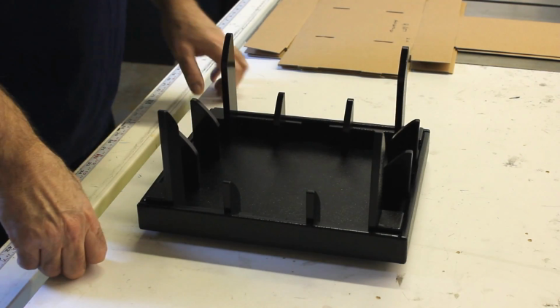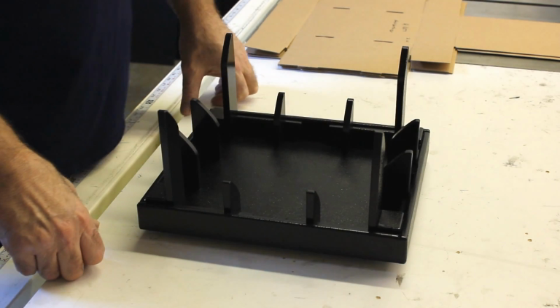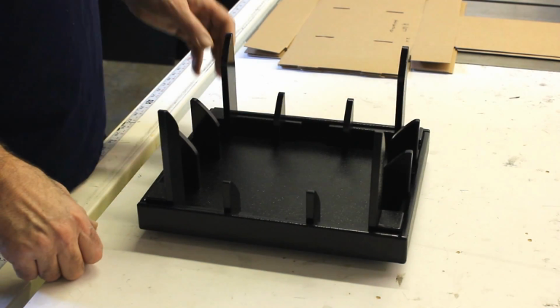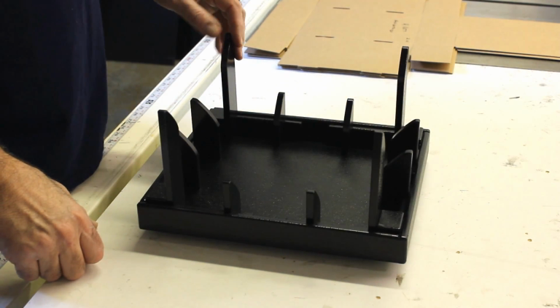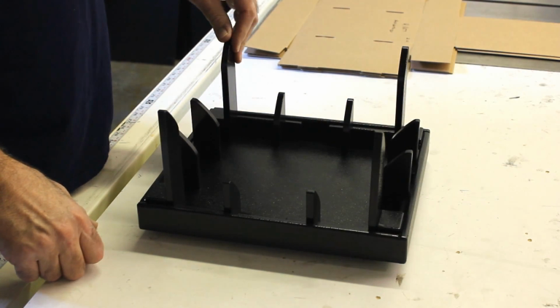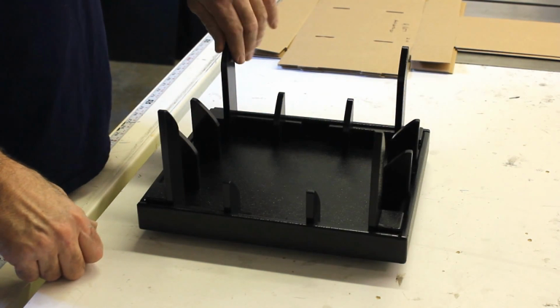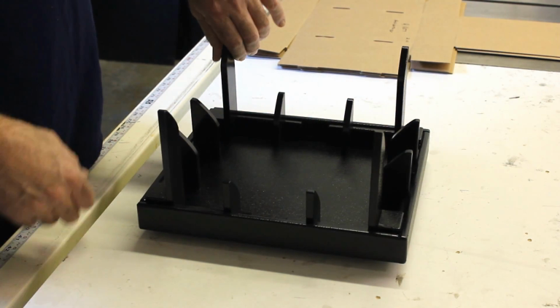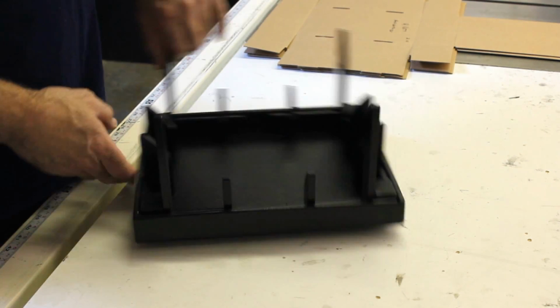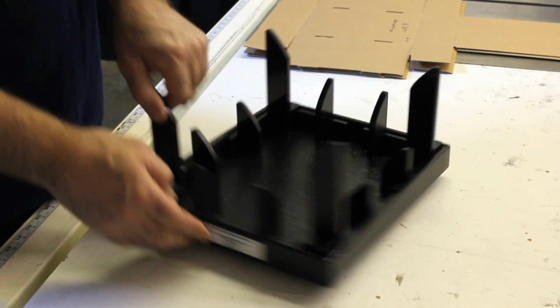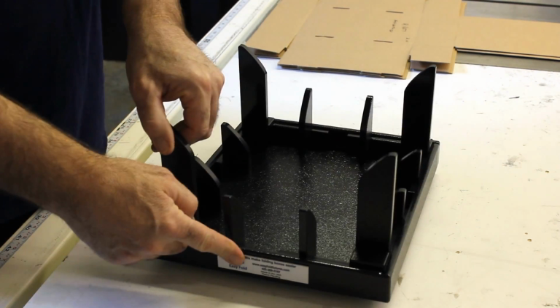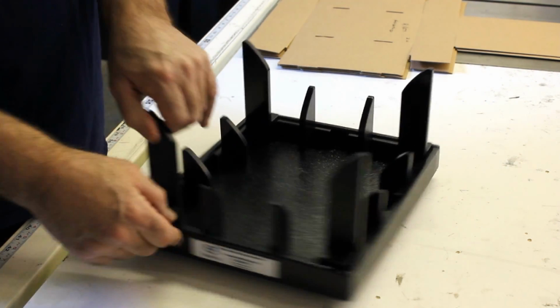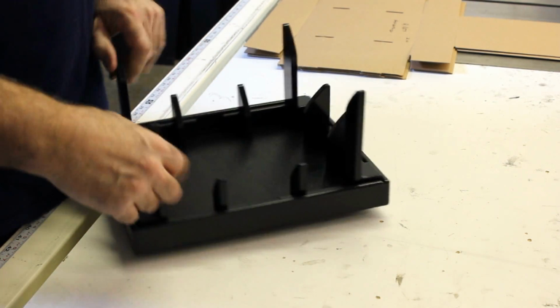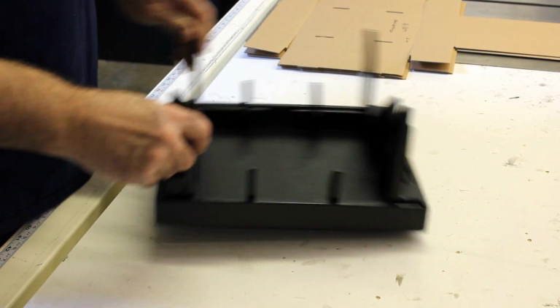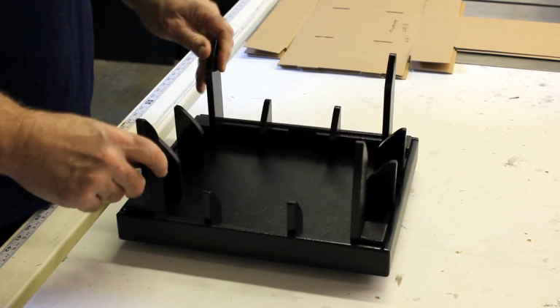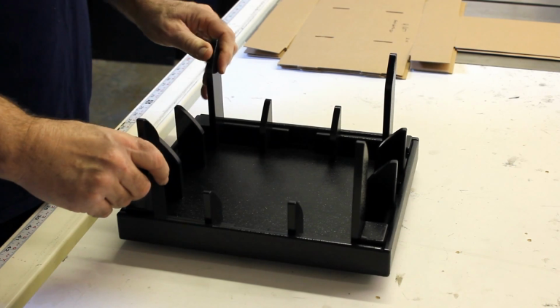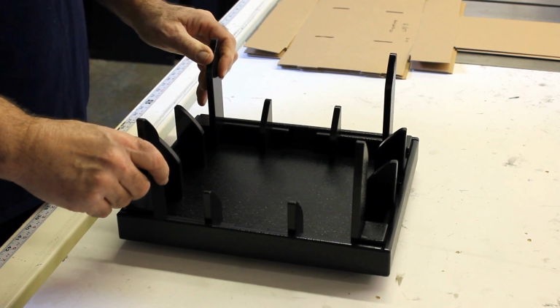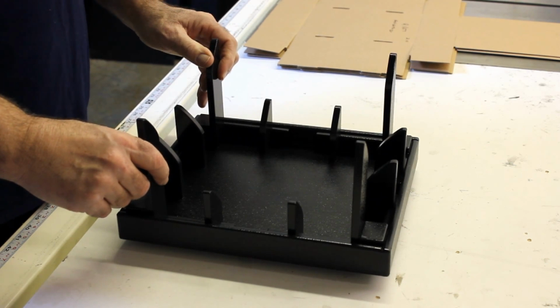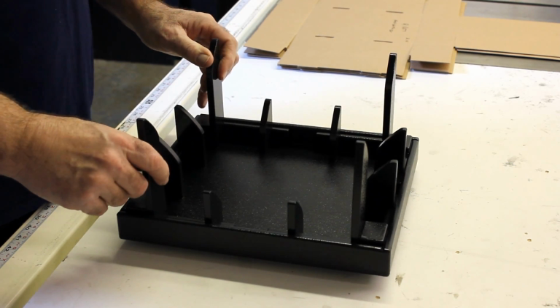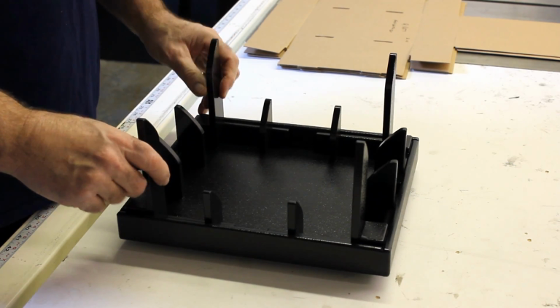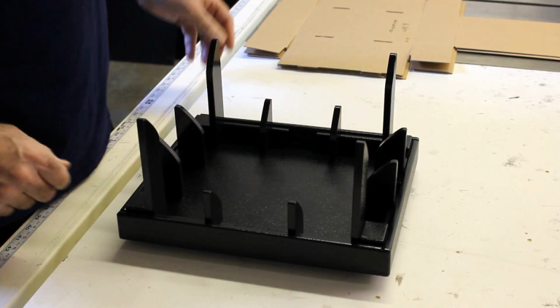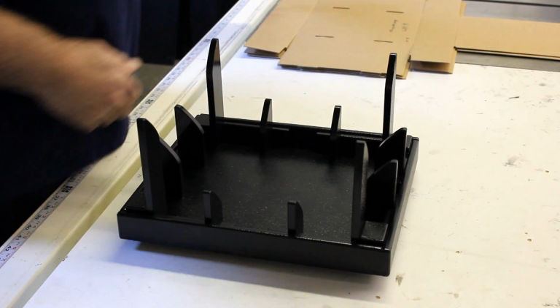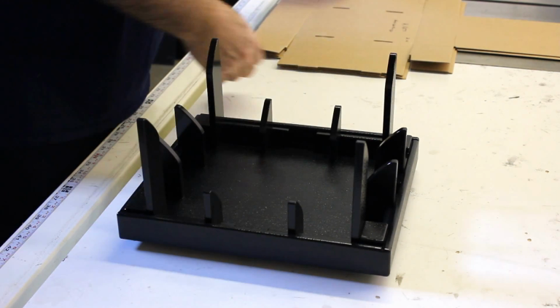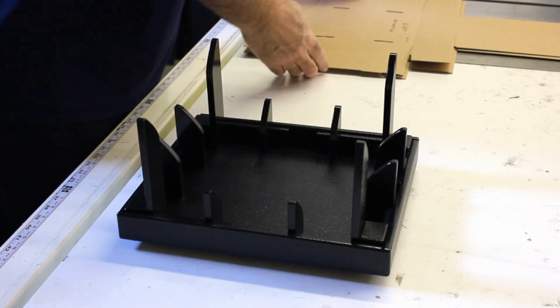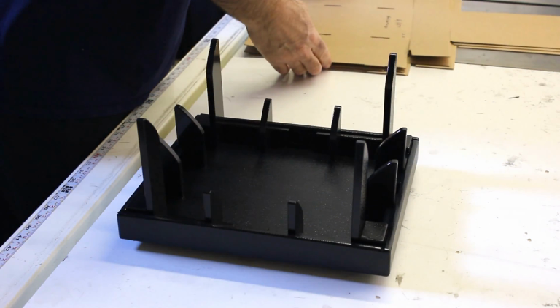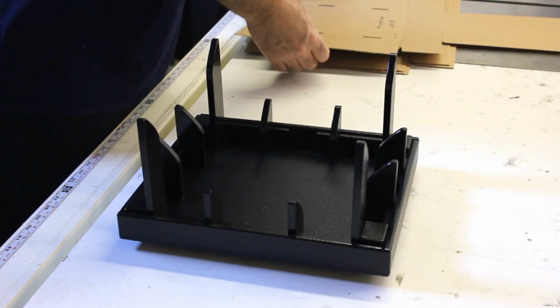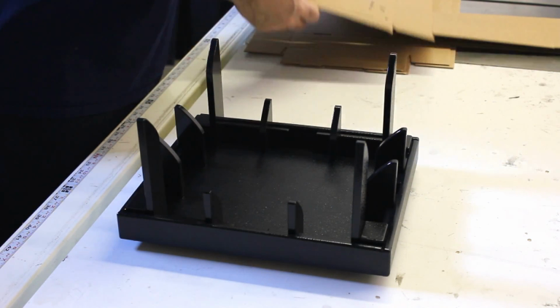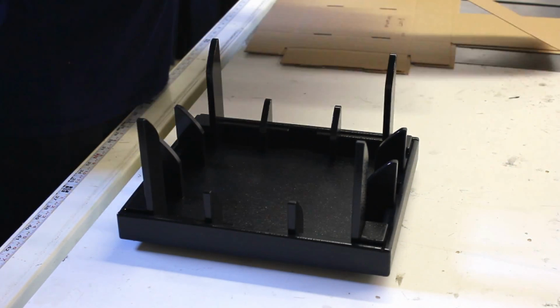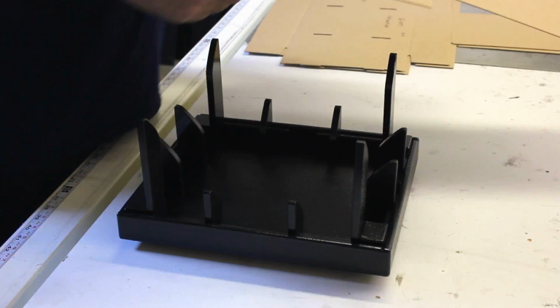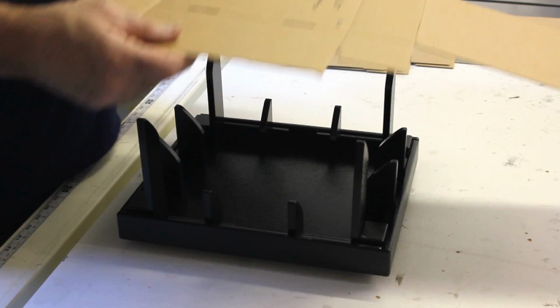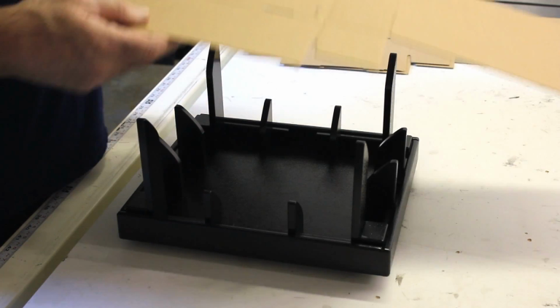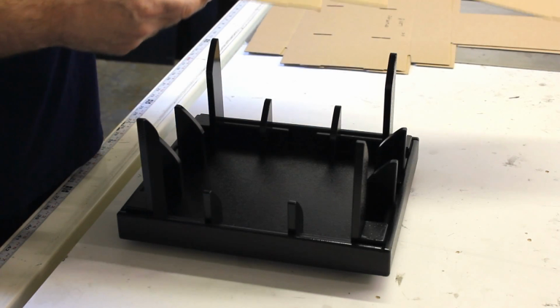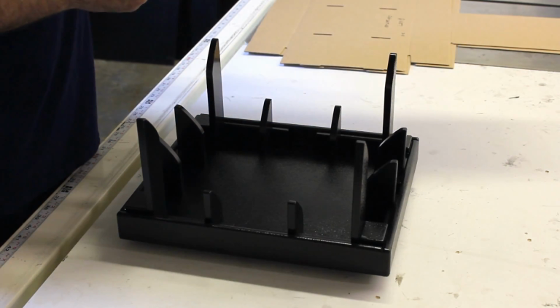Hi there, it's demonstration time. Let's show you how it's going to work. We have a label that indicates the front — put it directly in front of us — and we're going to go through a two-part process. We're going to set the box into the fixture and then we're going to press it down and make our folds.